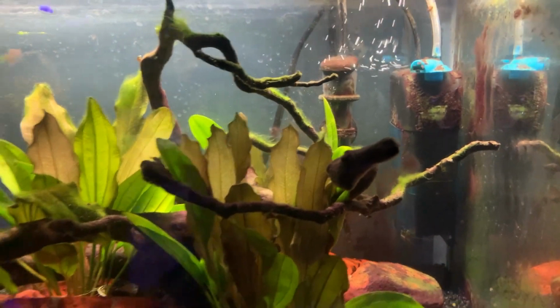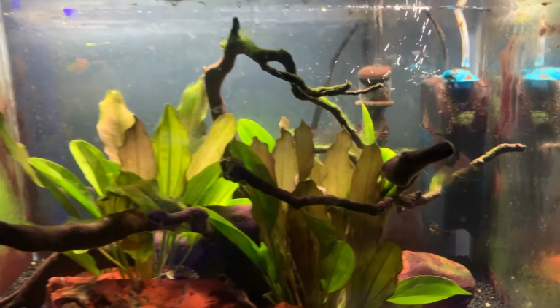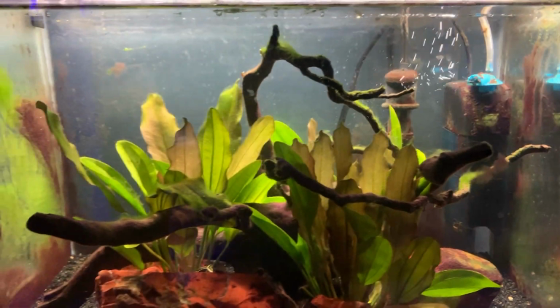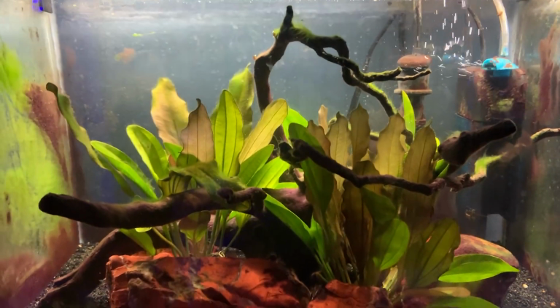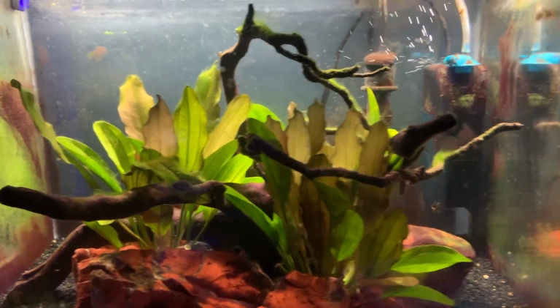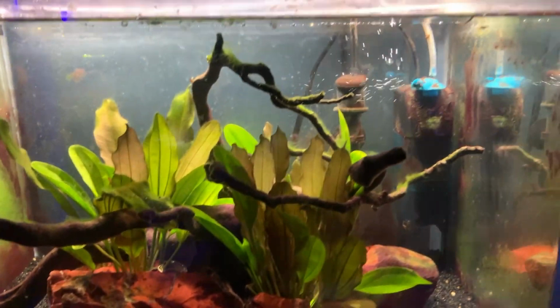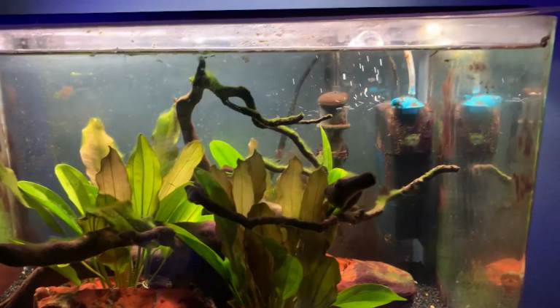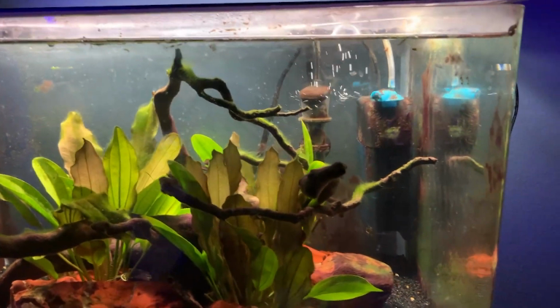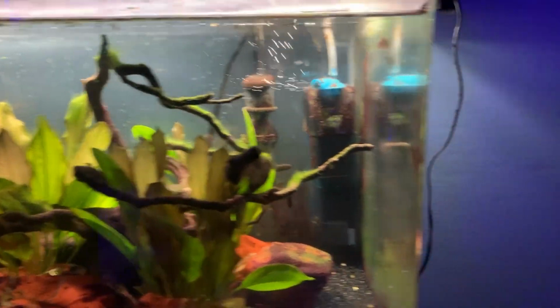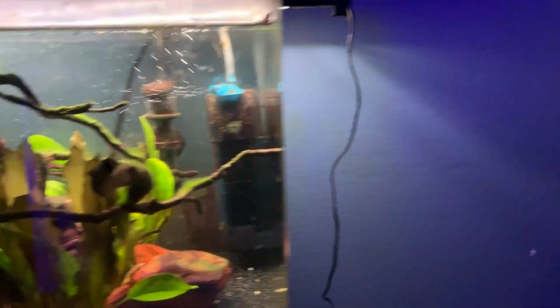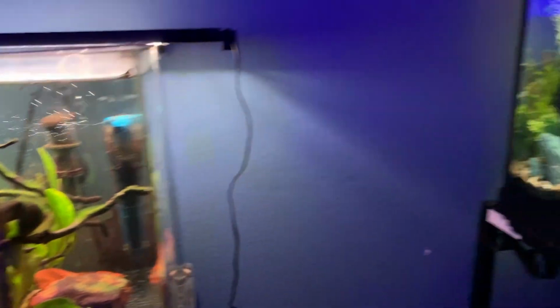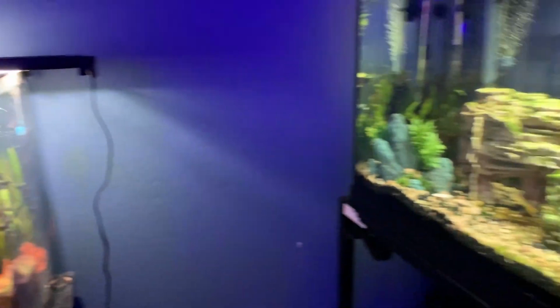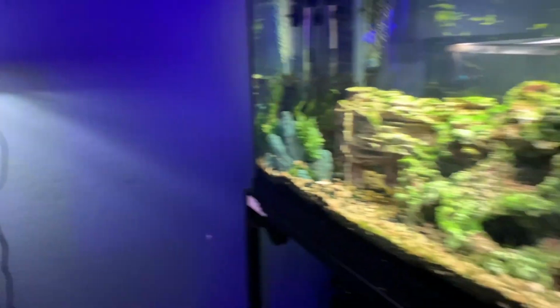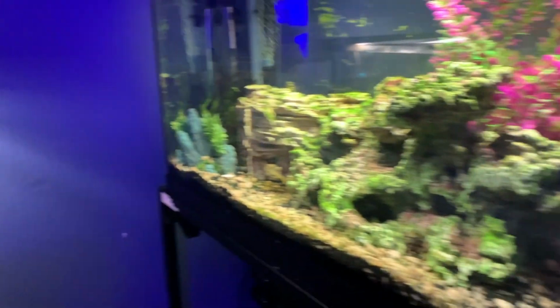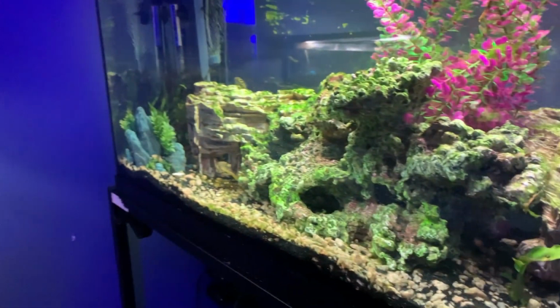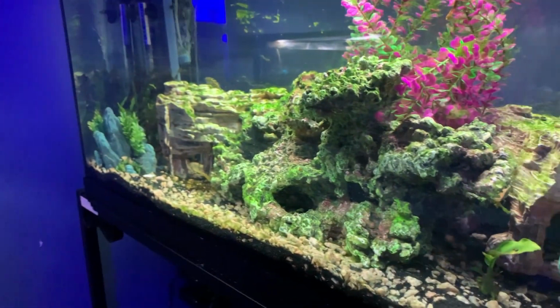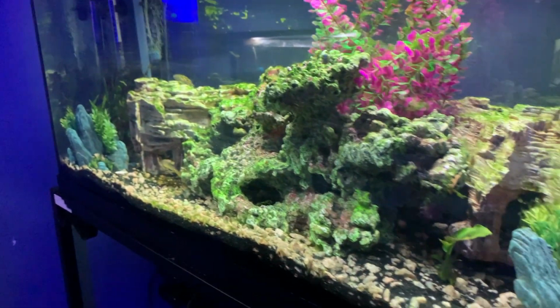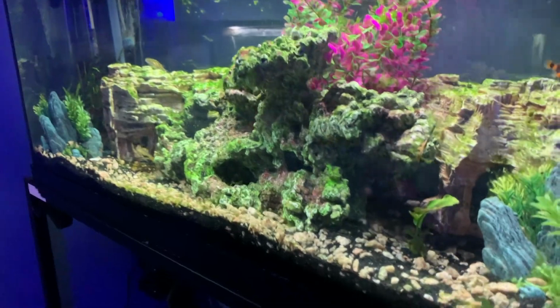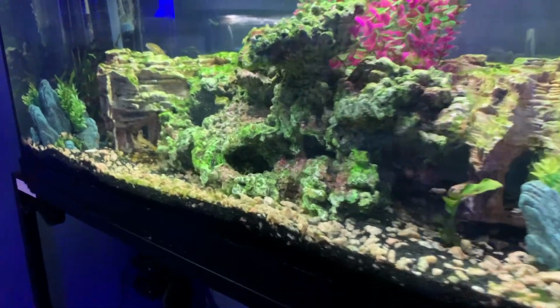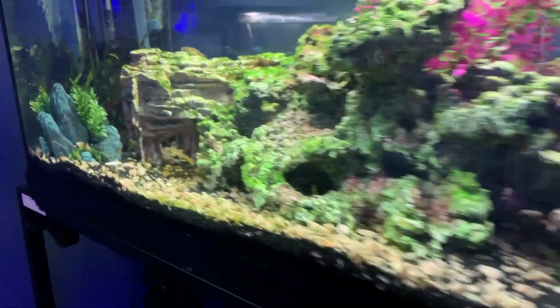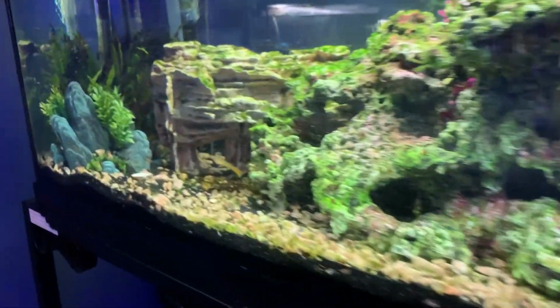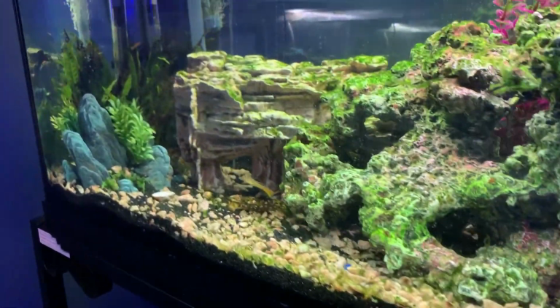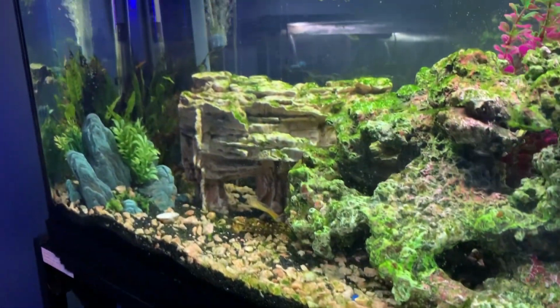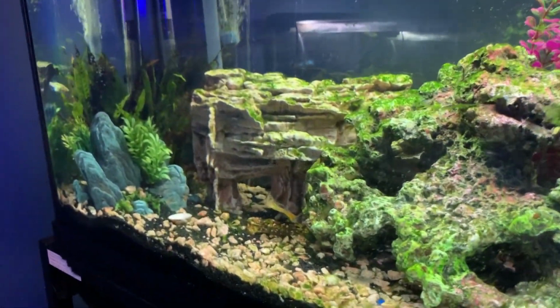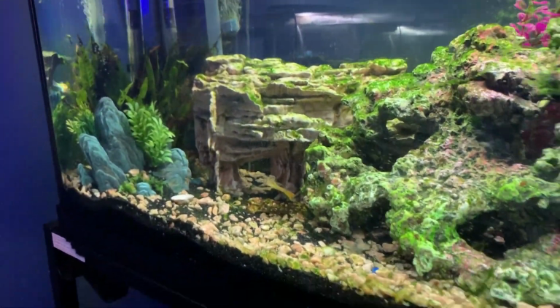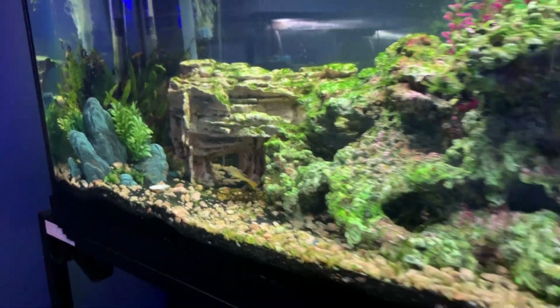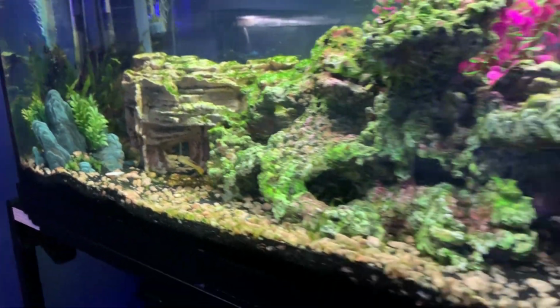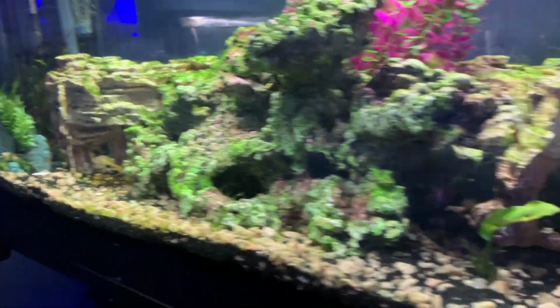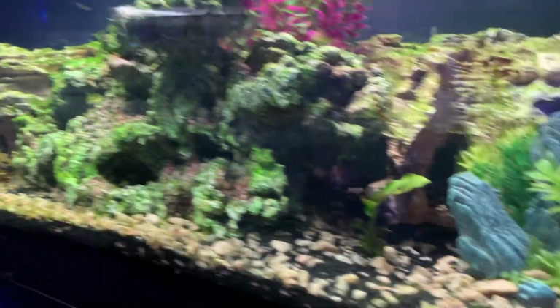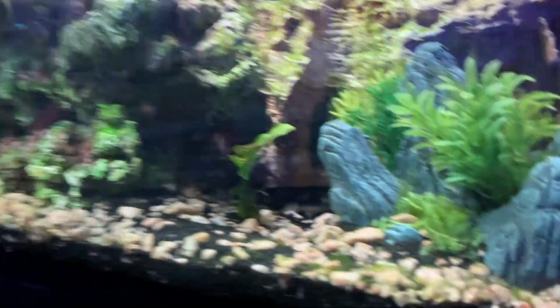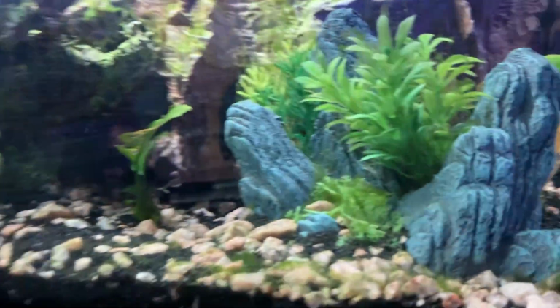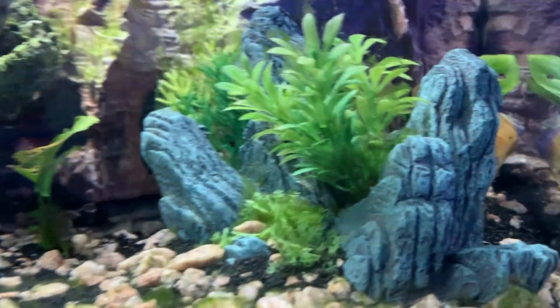Everything in here is all natural — all real plants with swords, red rock, and a Penn-Plax filter. Over here is my figure eight puffer tank; this is a brackish setup.